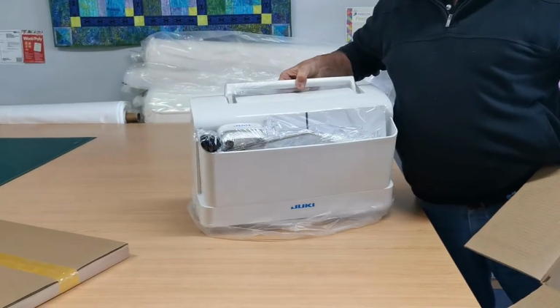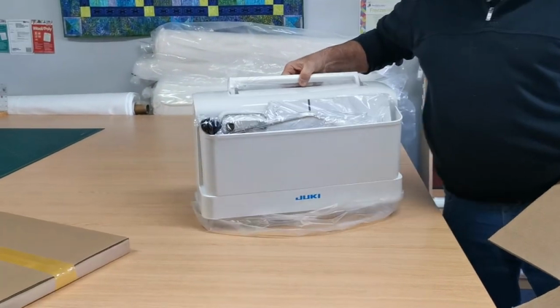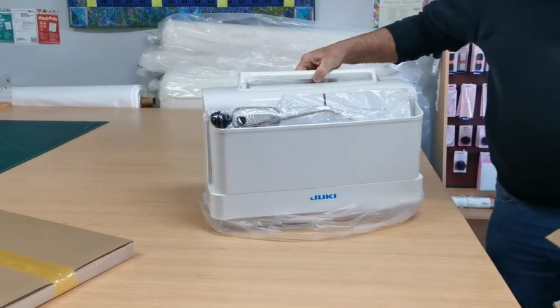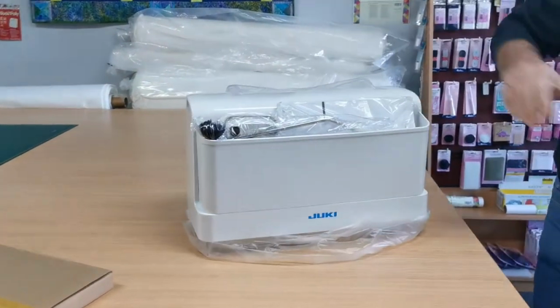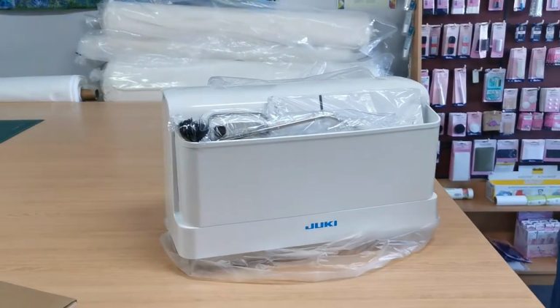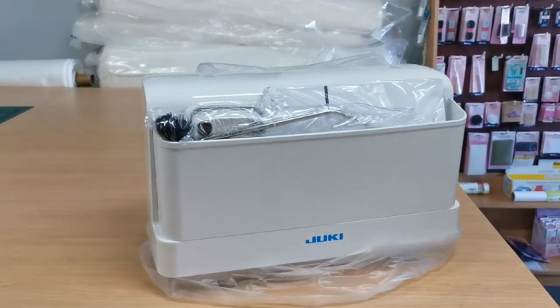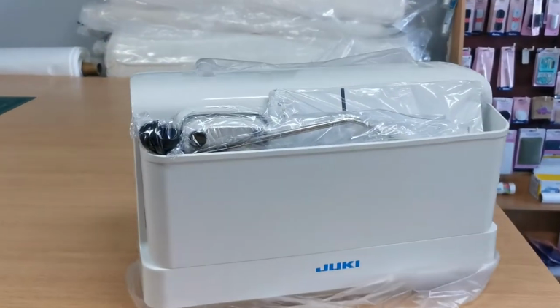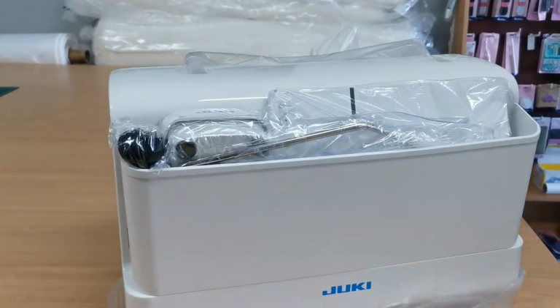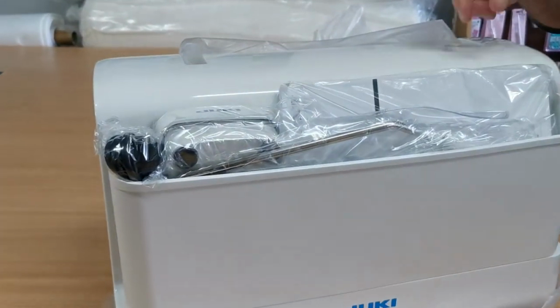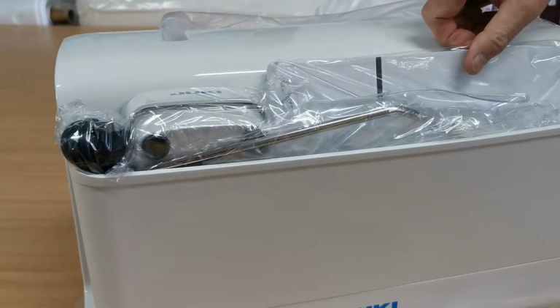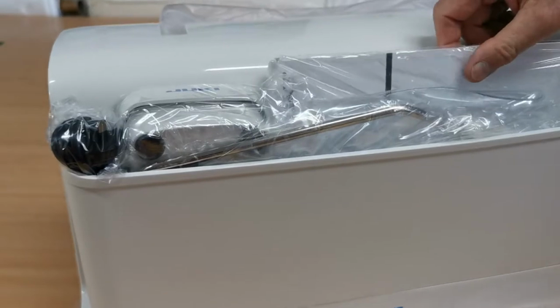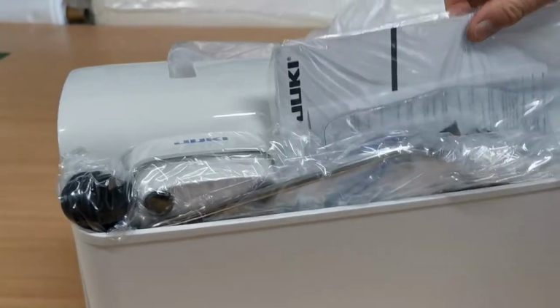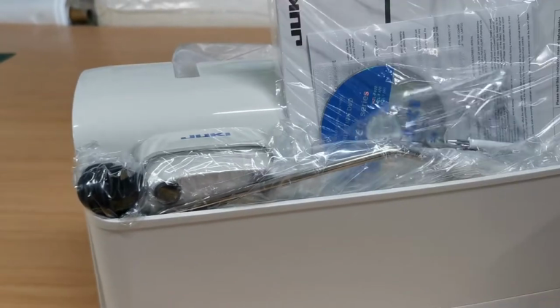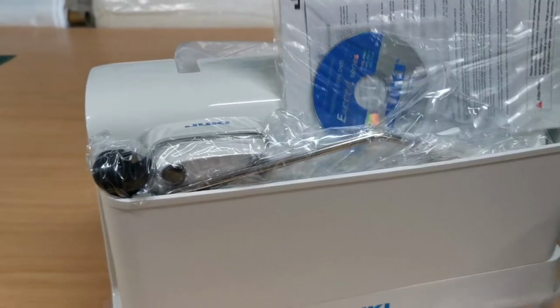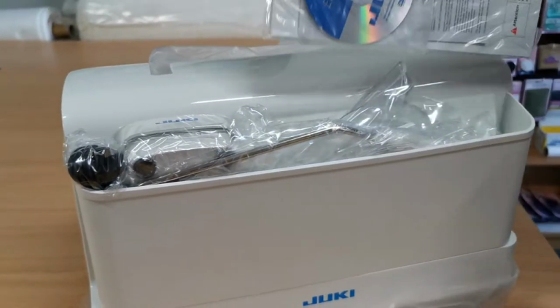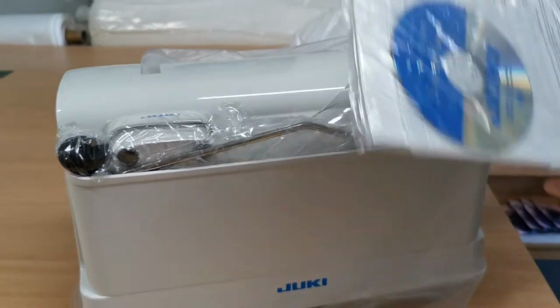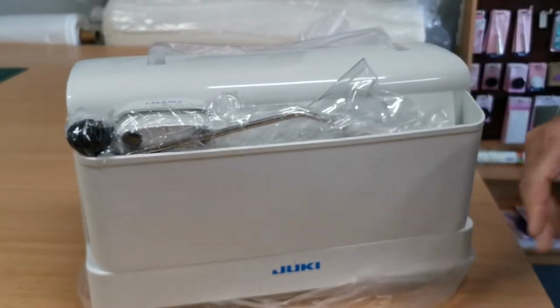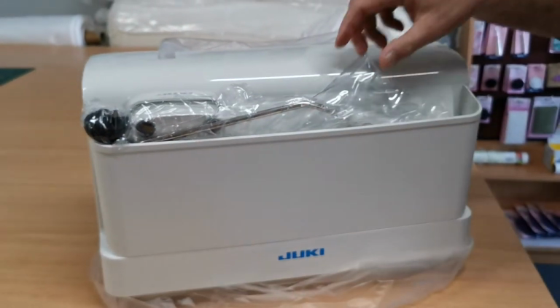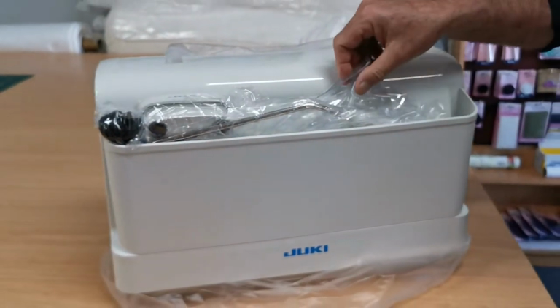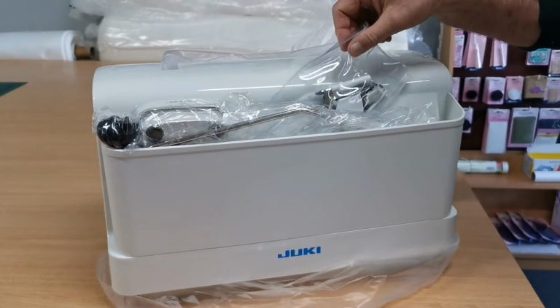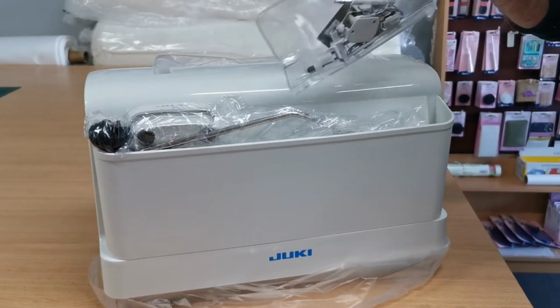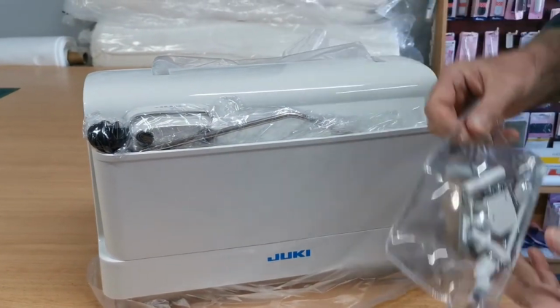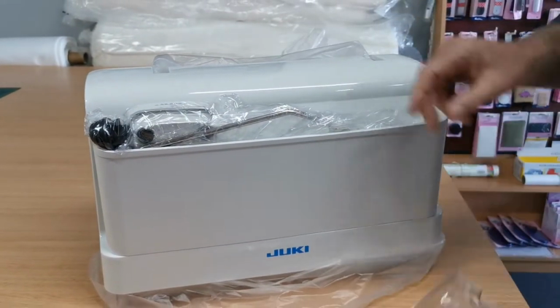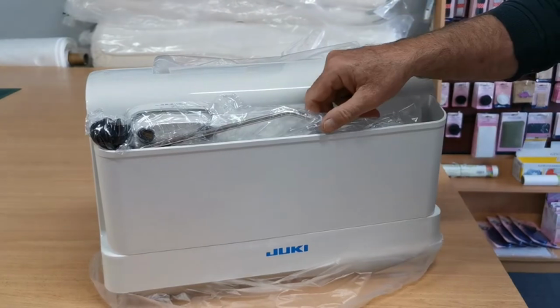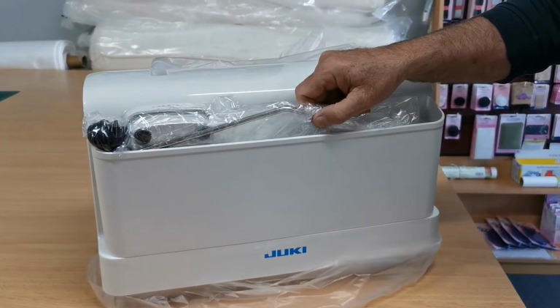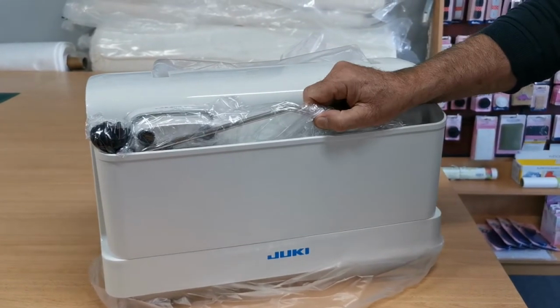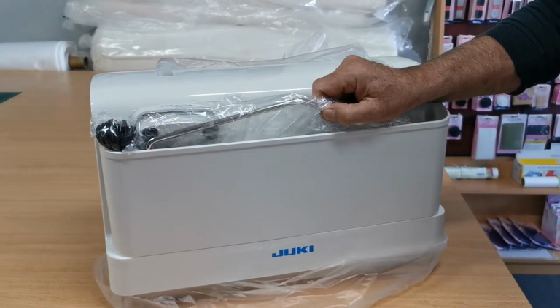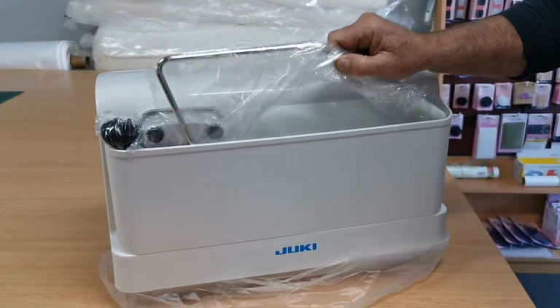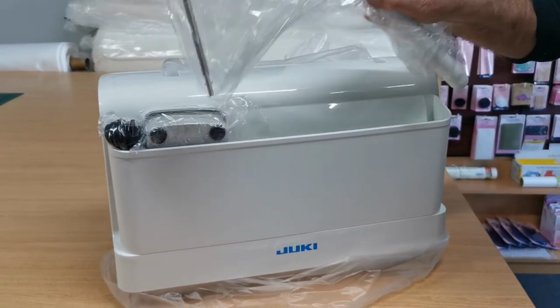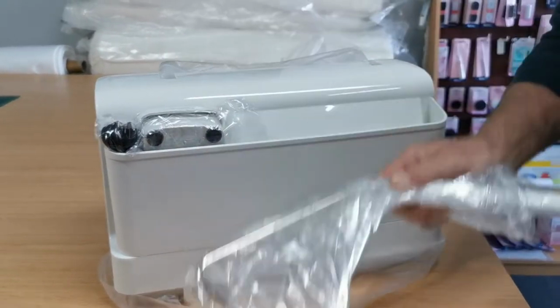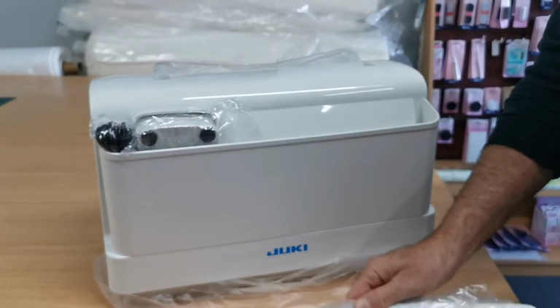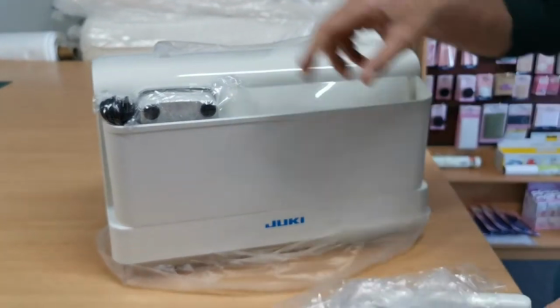Now look at that nice cover. This machine has a nice hard cover with a large pocket area that you can store all your bits and bobs inside of.